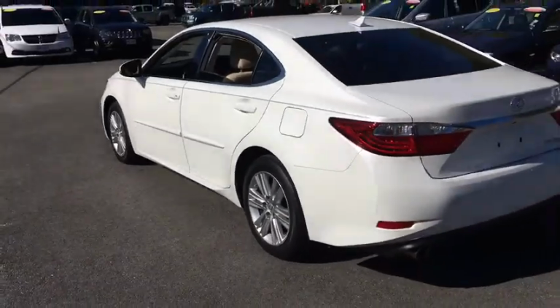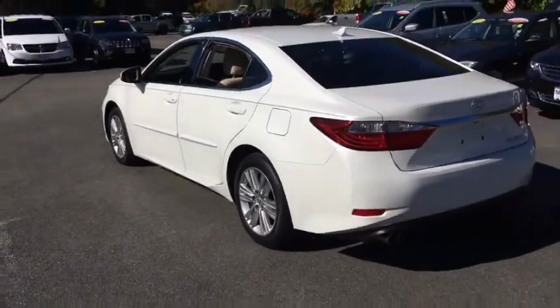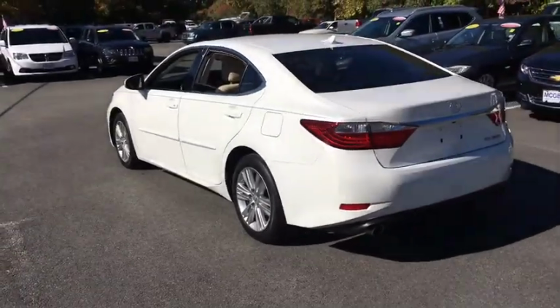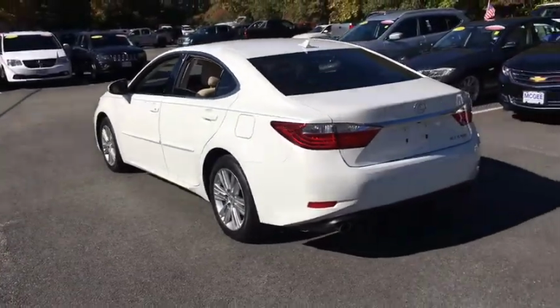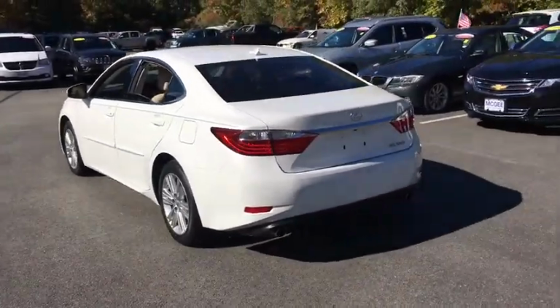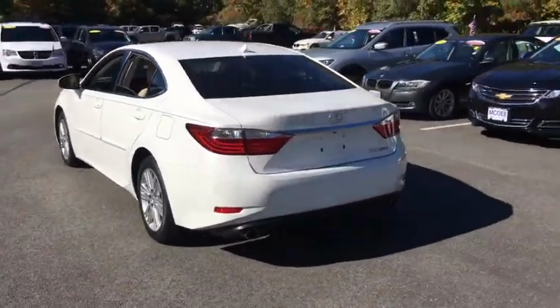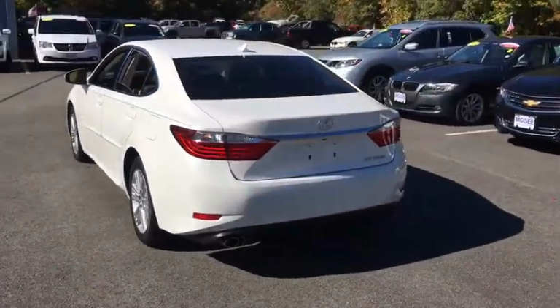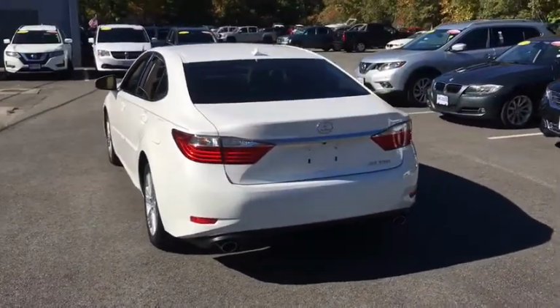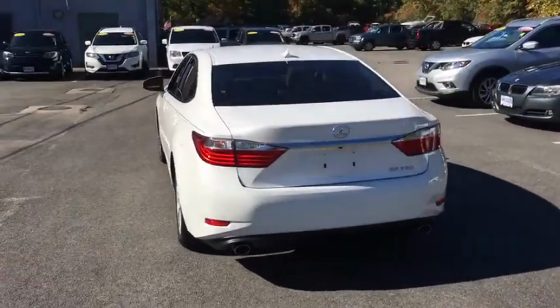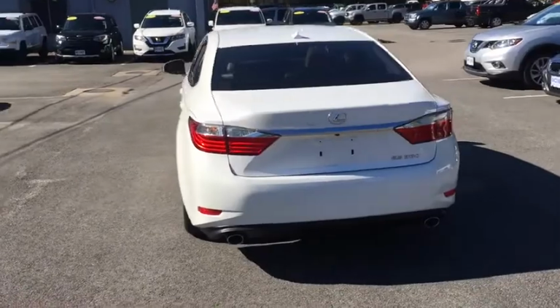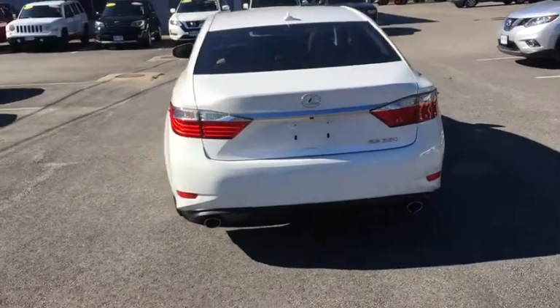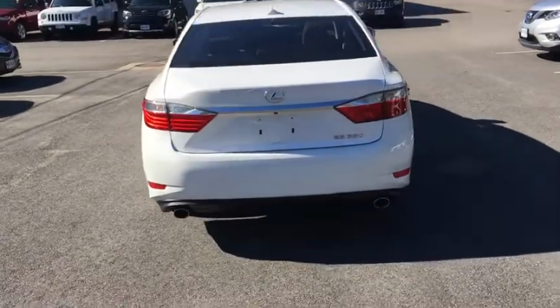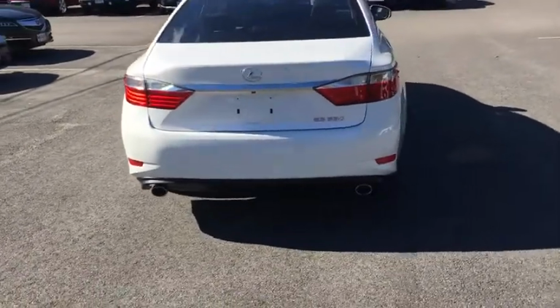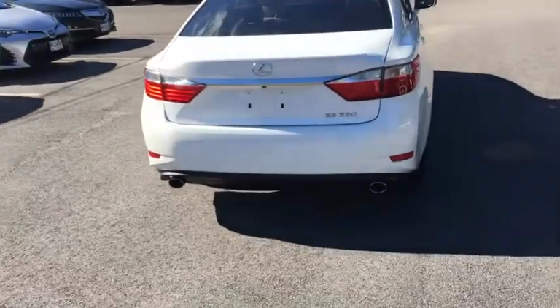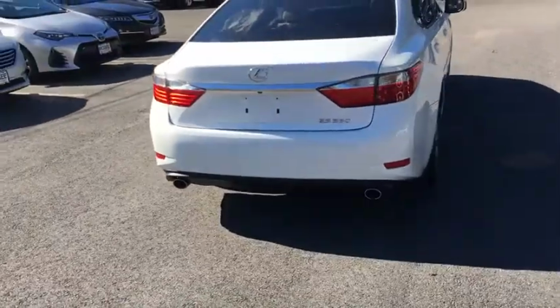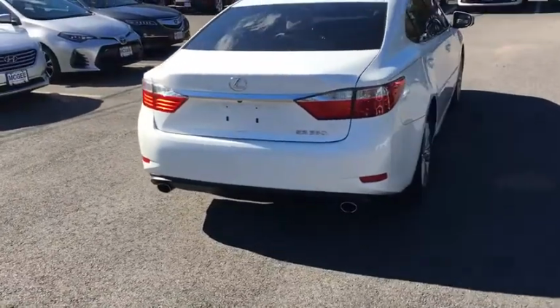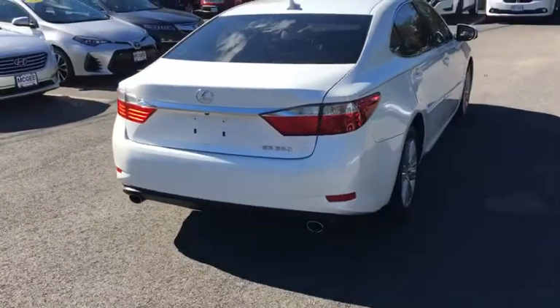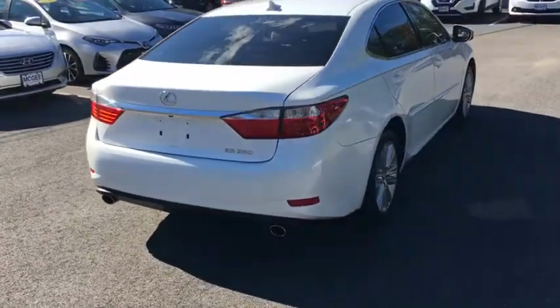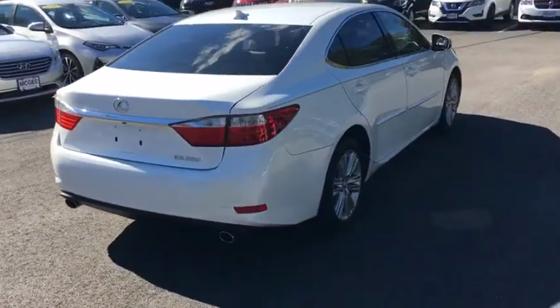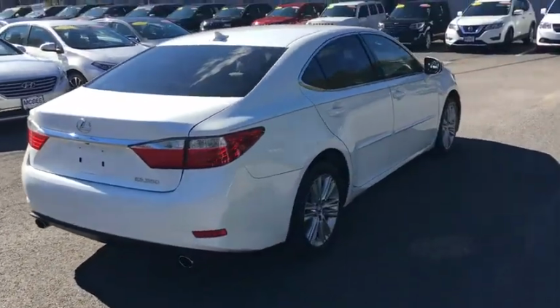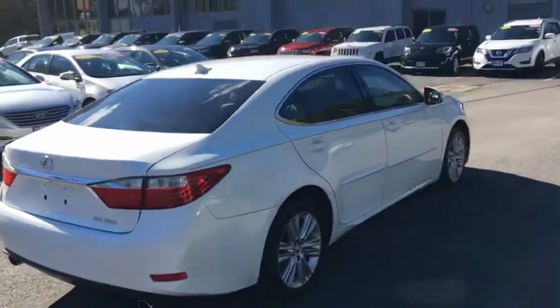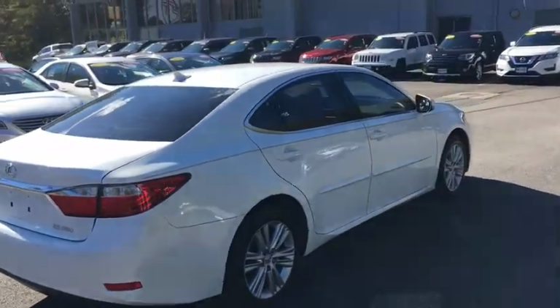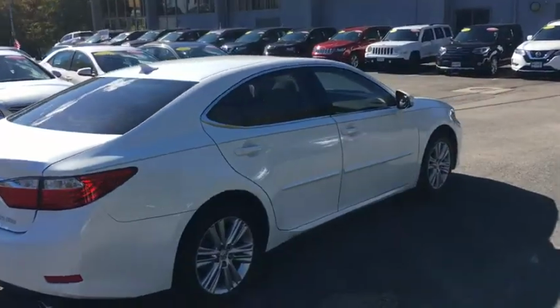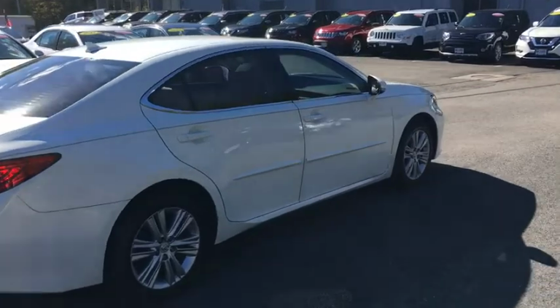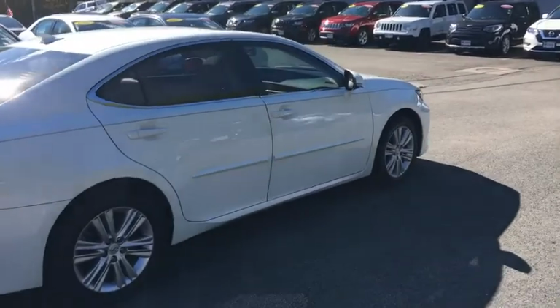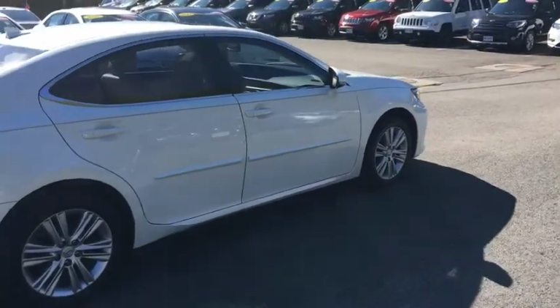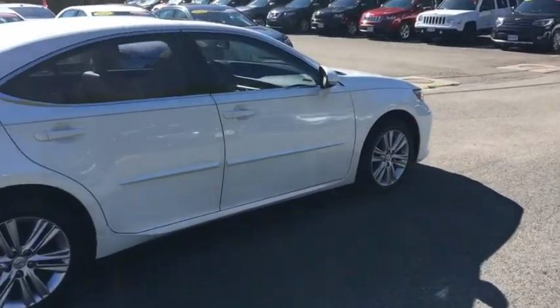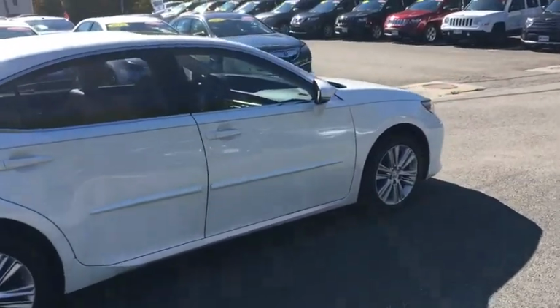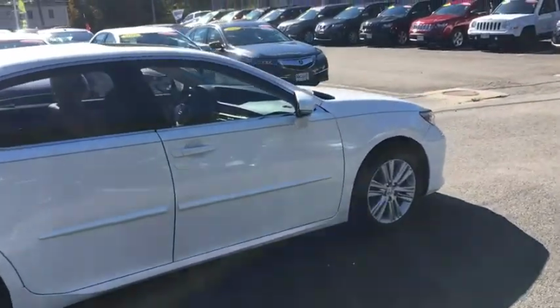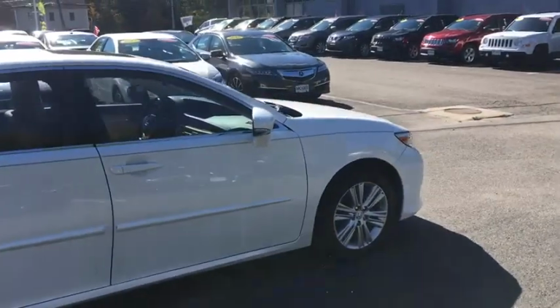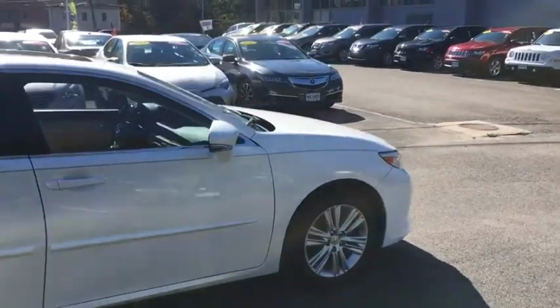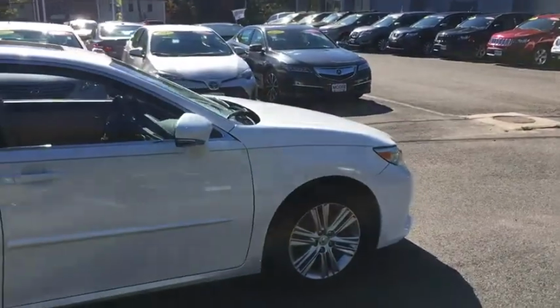Cruise control, aluminum wheels, keyless start, rear defrost, front-wheel drive, auto-off headlights, AM-FM stereo radio, universal garage door opener, side-head airbag.